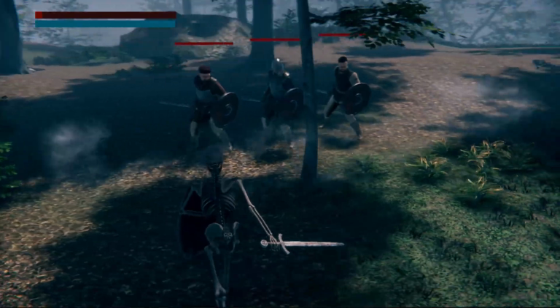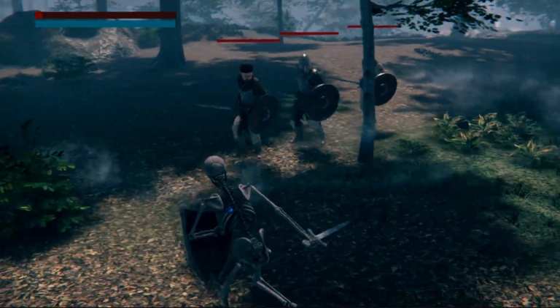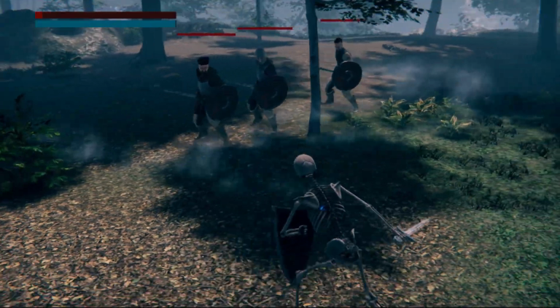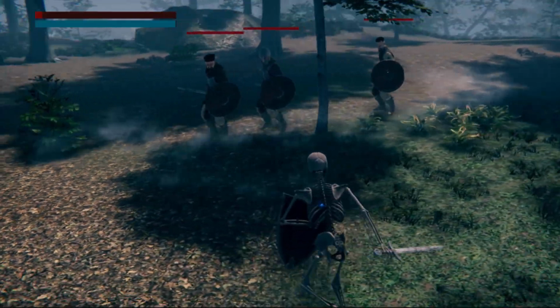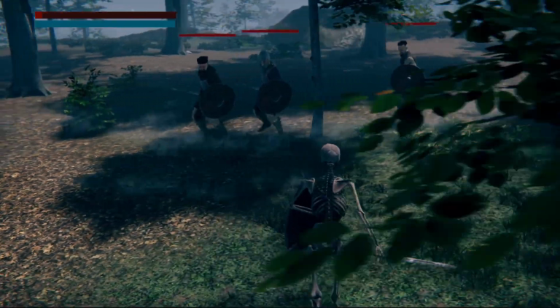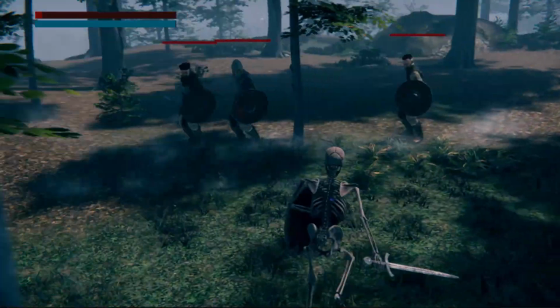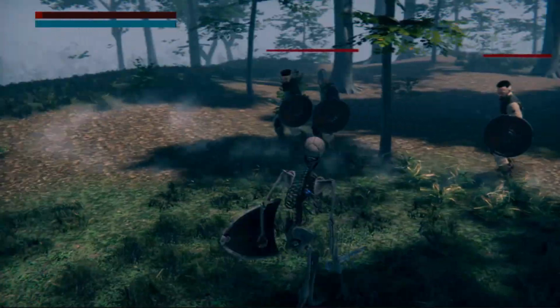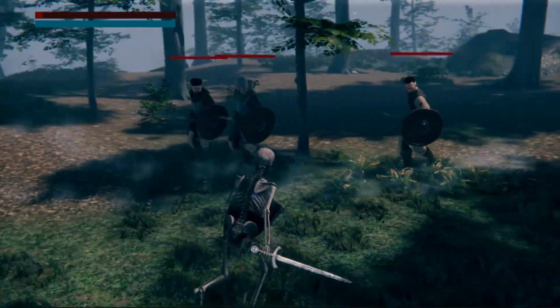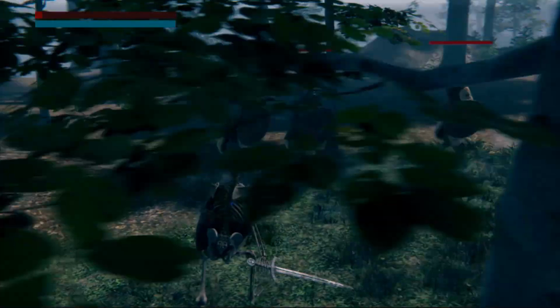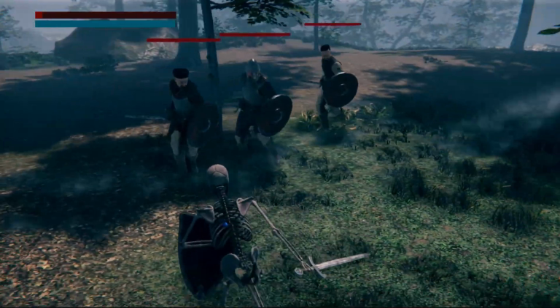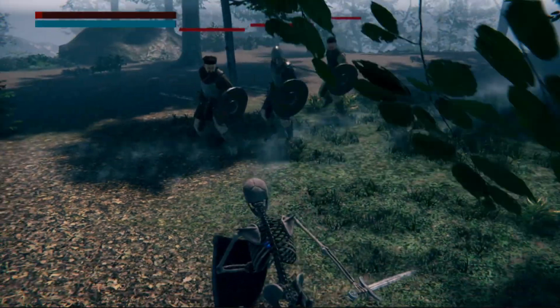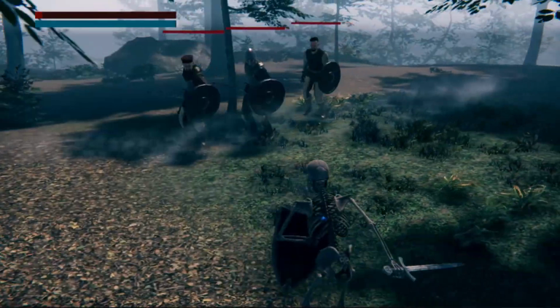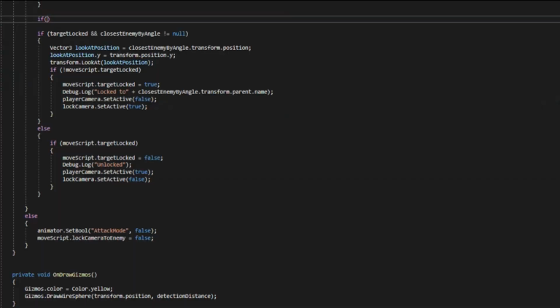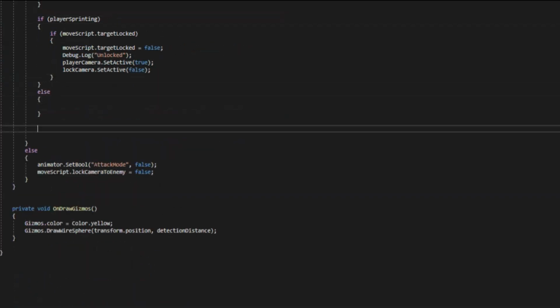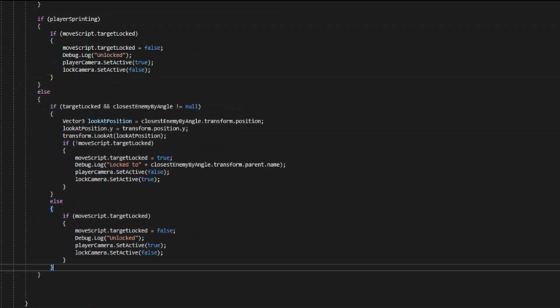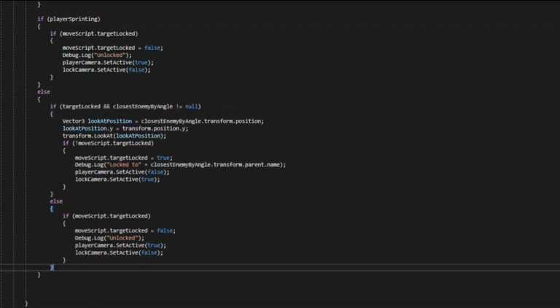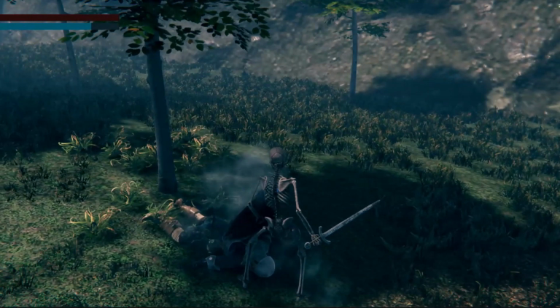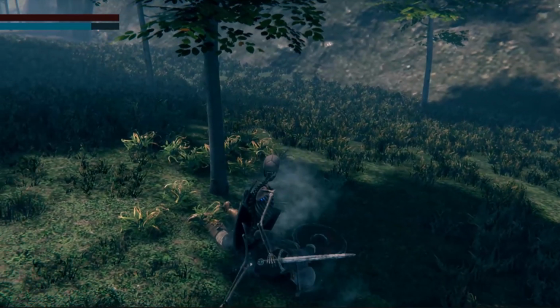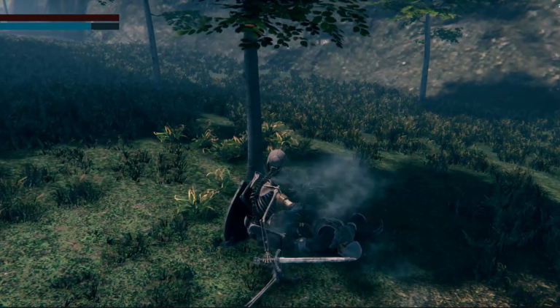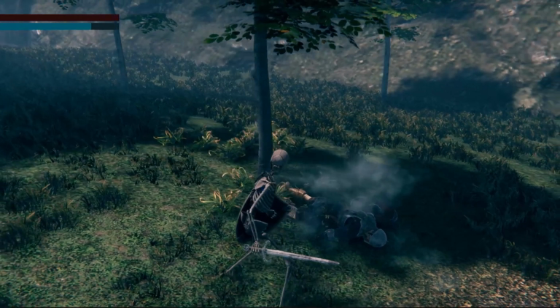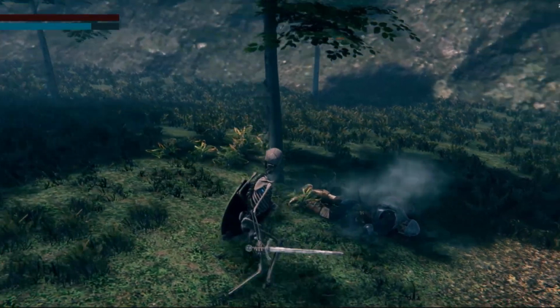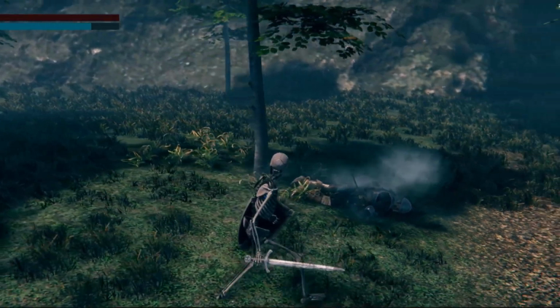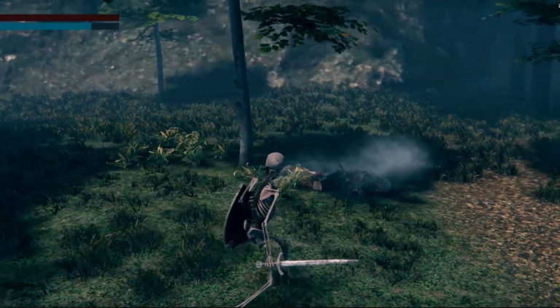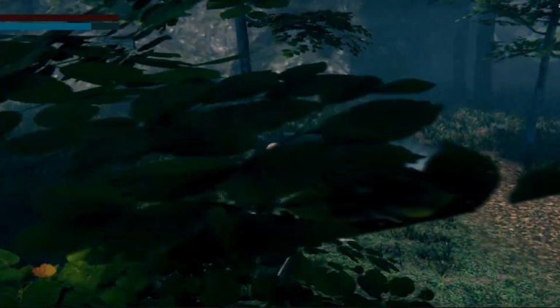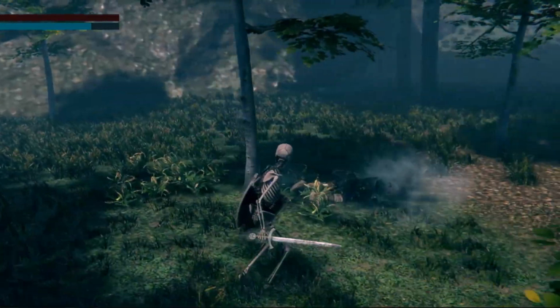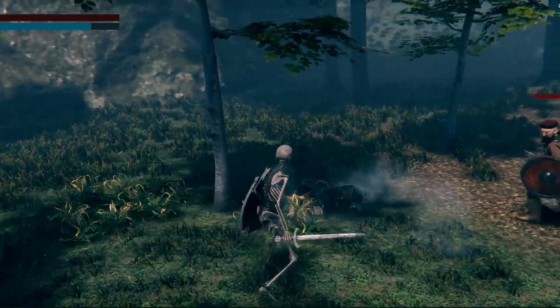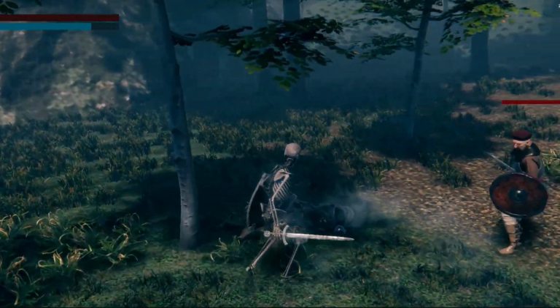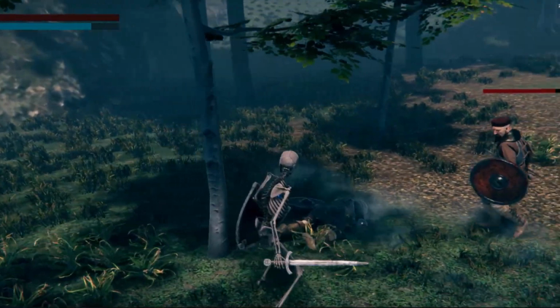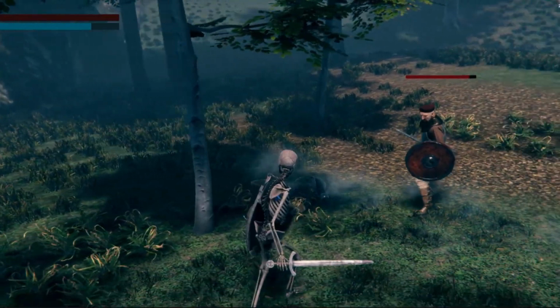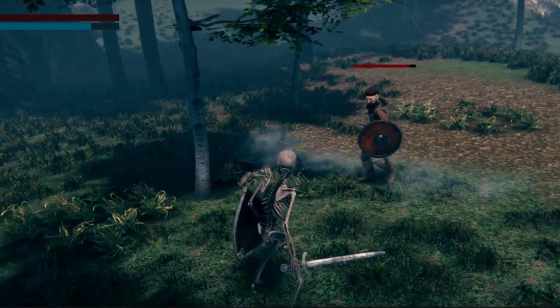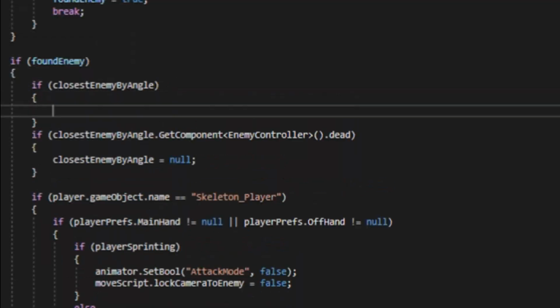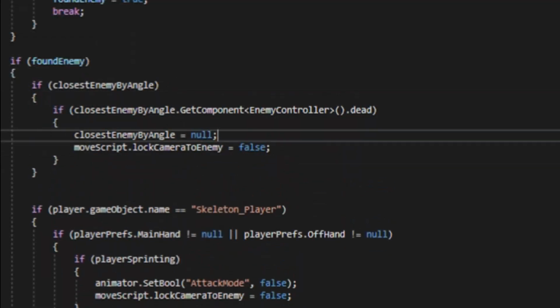So we have some small issues here. First issue is with the sprinting animation when locked on — let's fix that one. The next issue is when the enemy dies, we still lock onto its corpse. Let's fix that too by disabling the lock-on when the enemy dies.